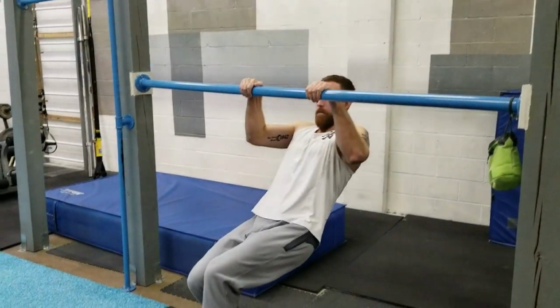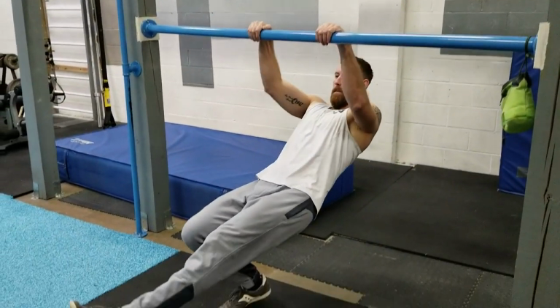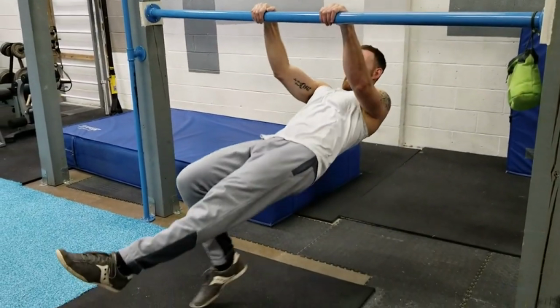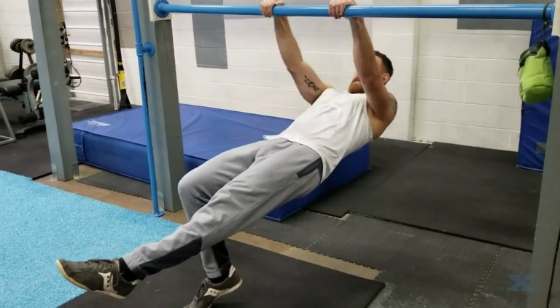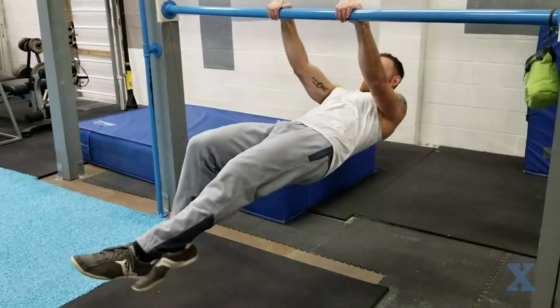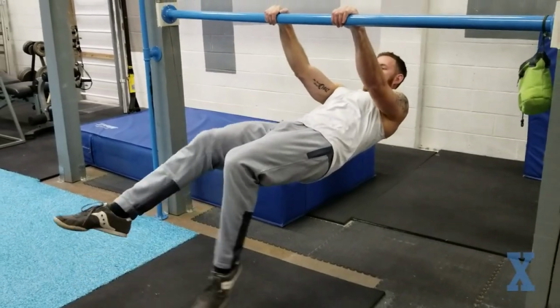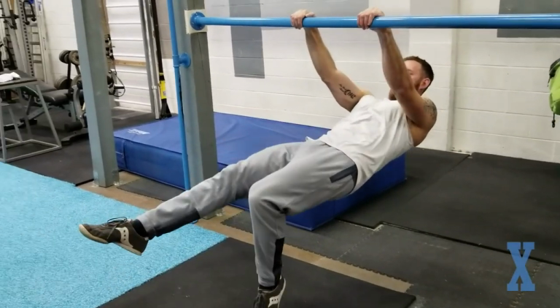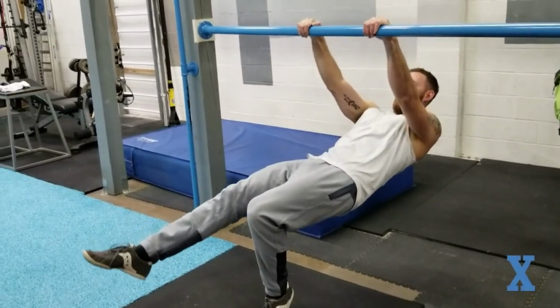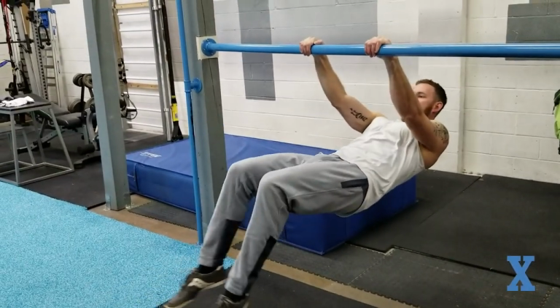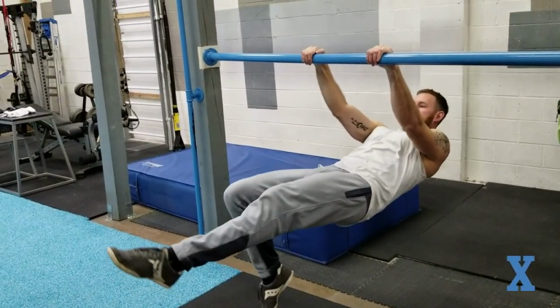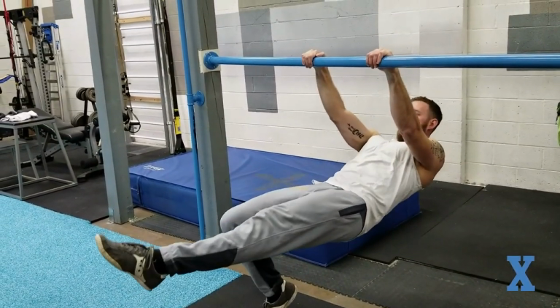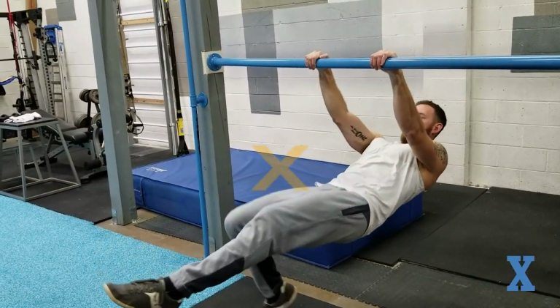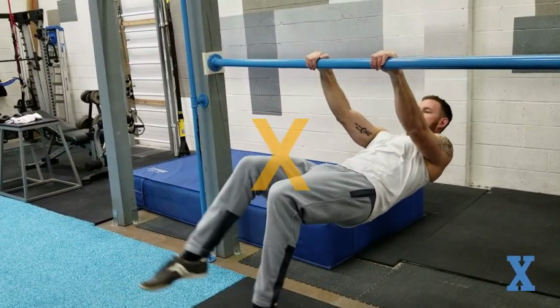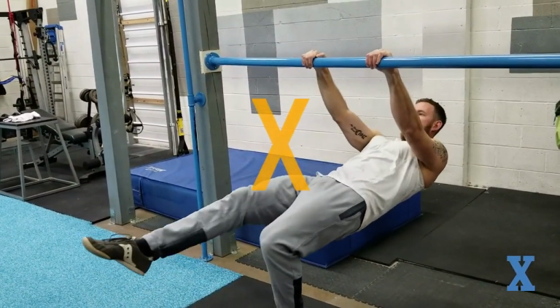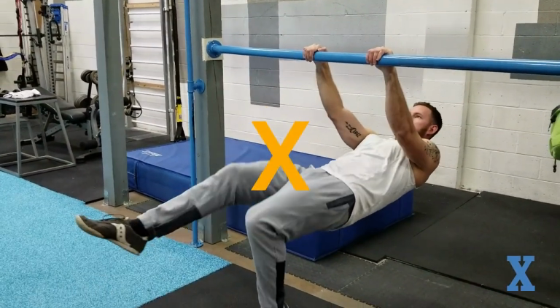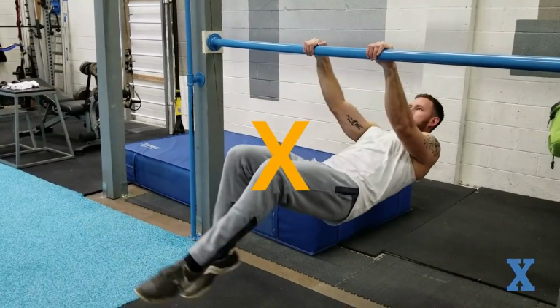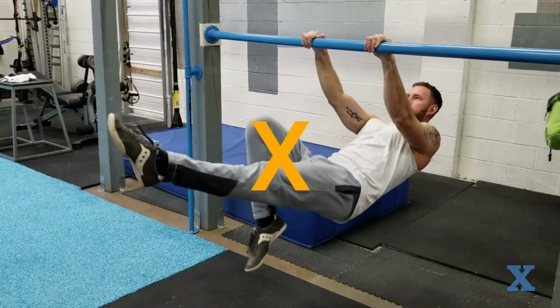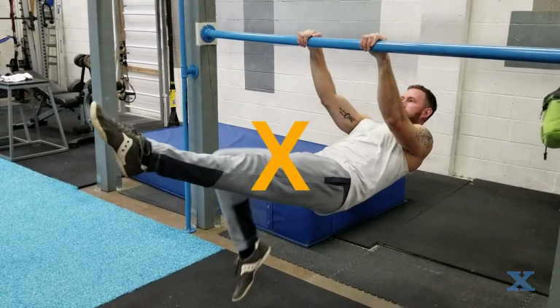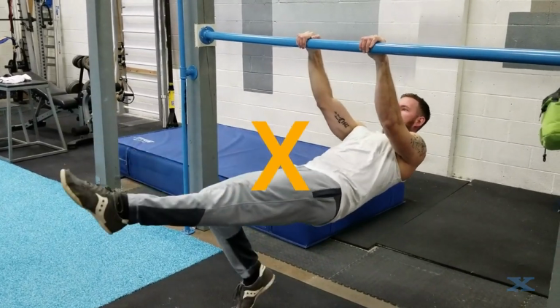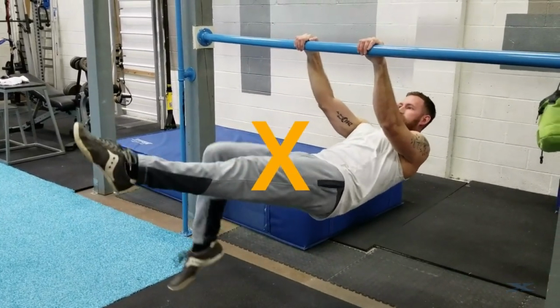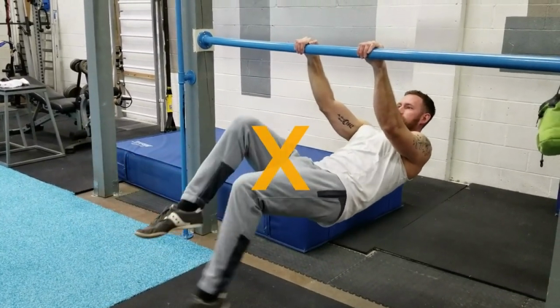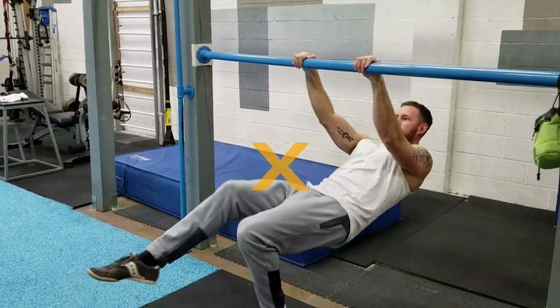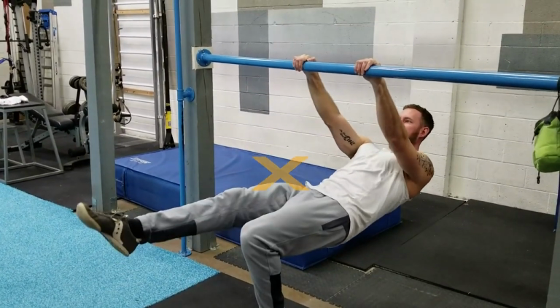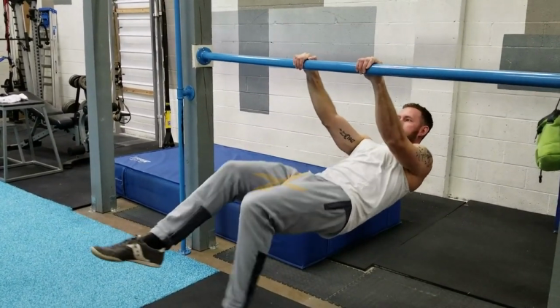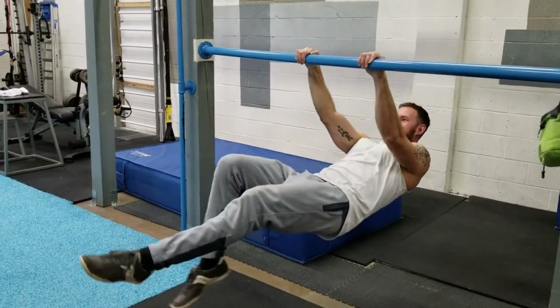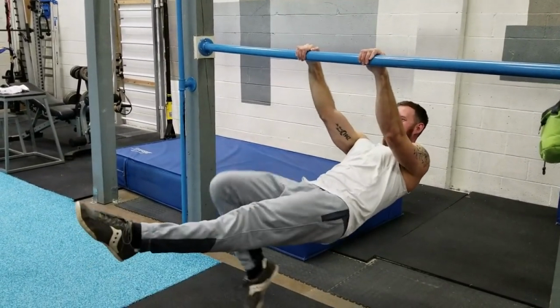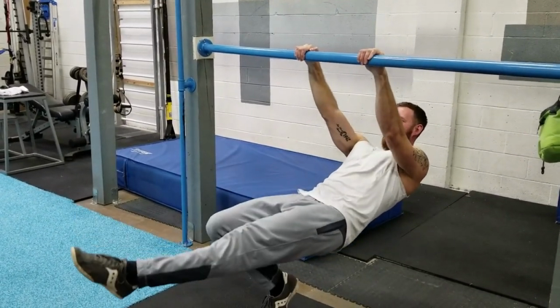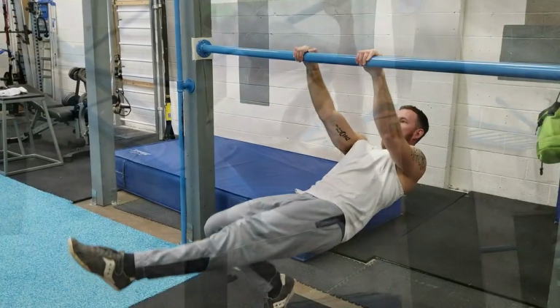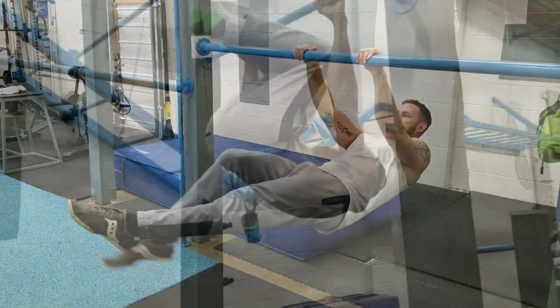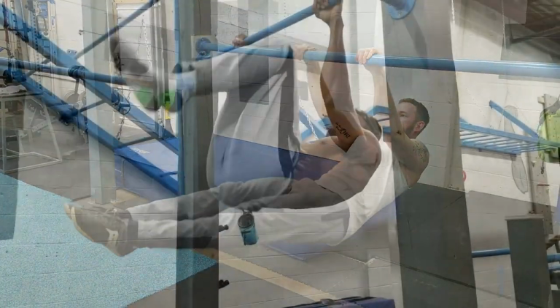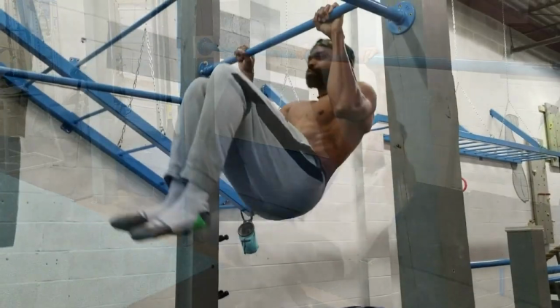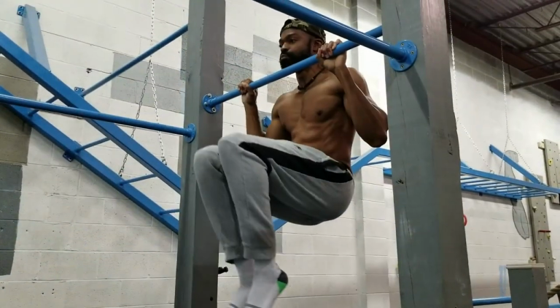Next is X. With a low bar, position yourself underneath, lift and extend one leg and switch while squeezing the bar tight. Try to slow your switches as much as possible for greater core and lat engagement, and shoot for 15 to 20 seconds for 3 to 4 sets with these while your body makes the X shape.